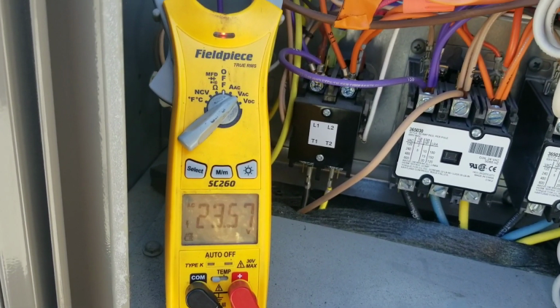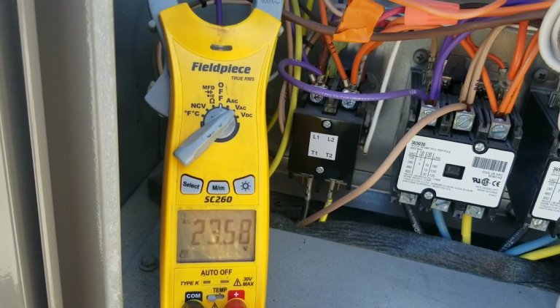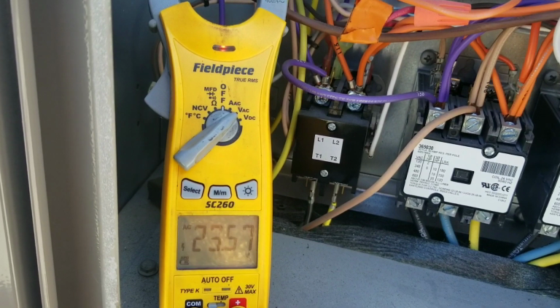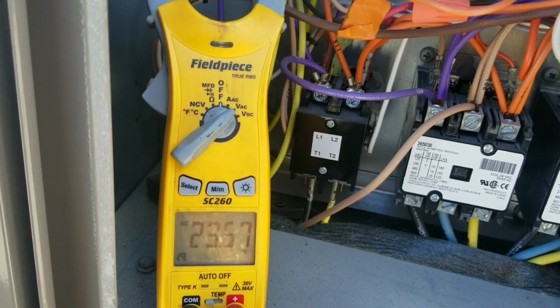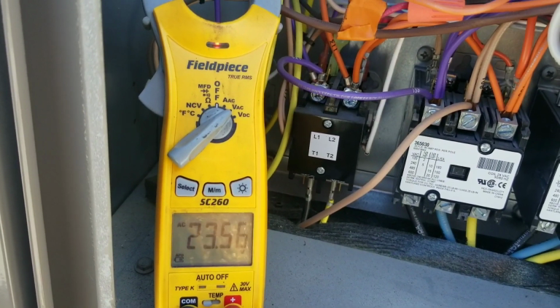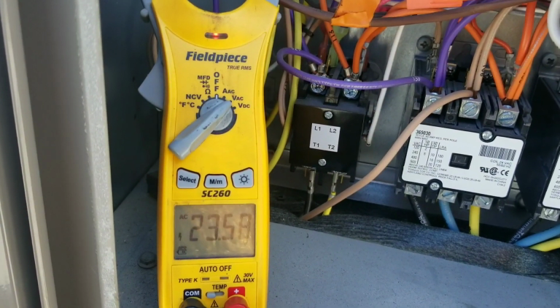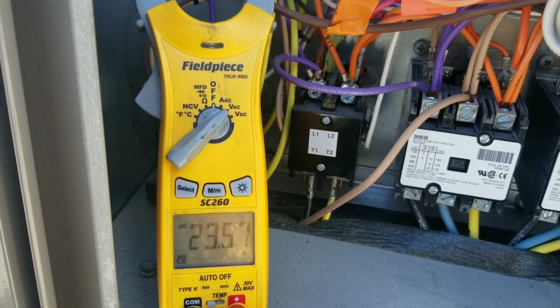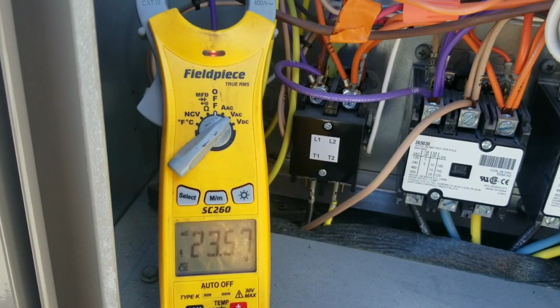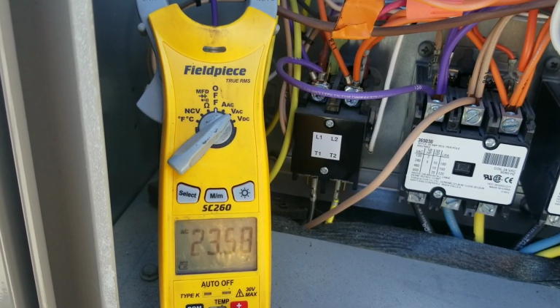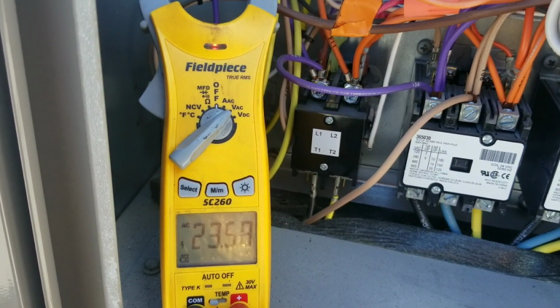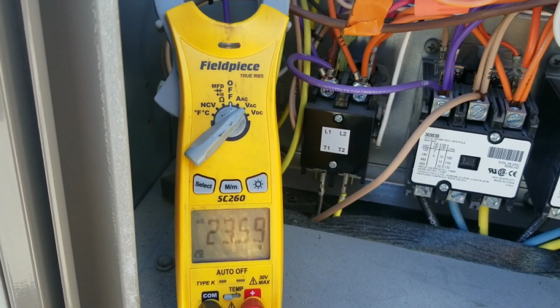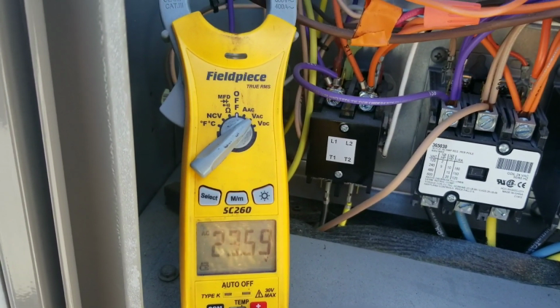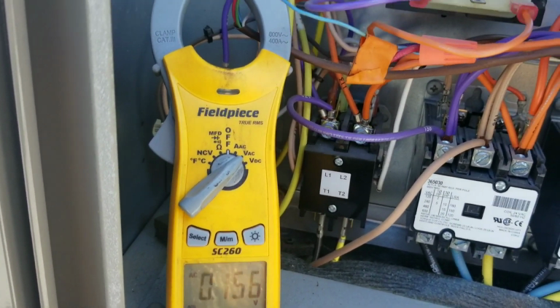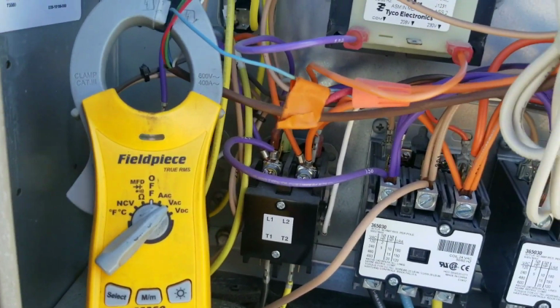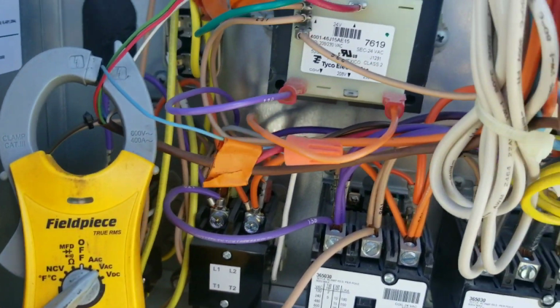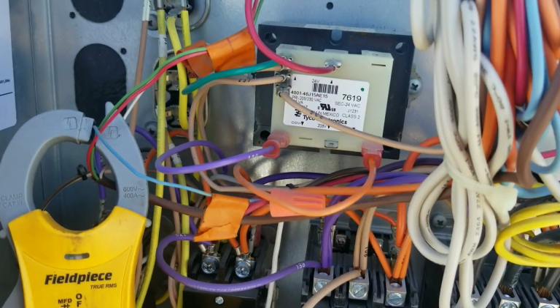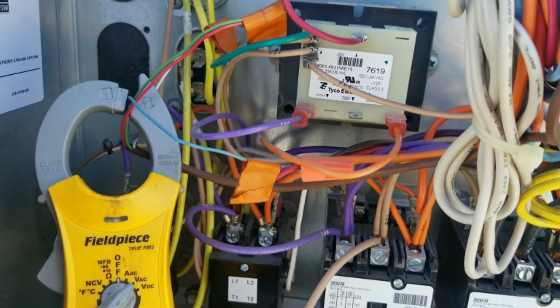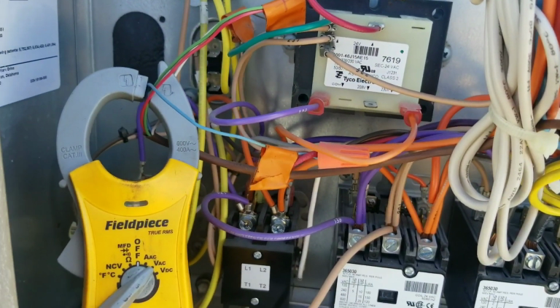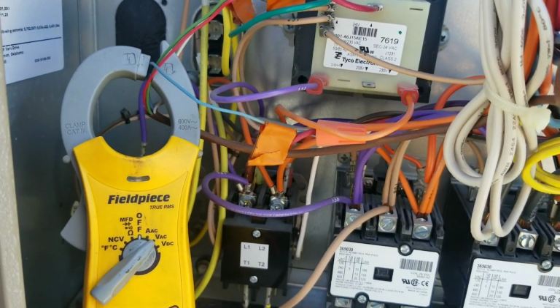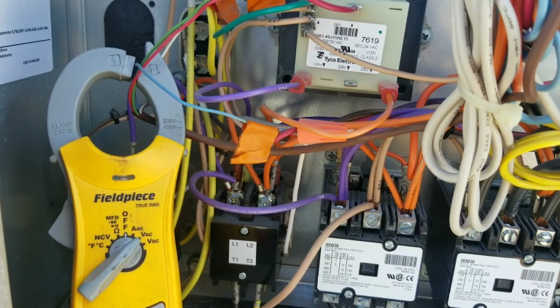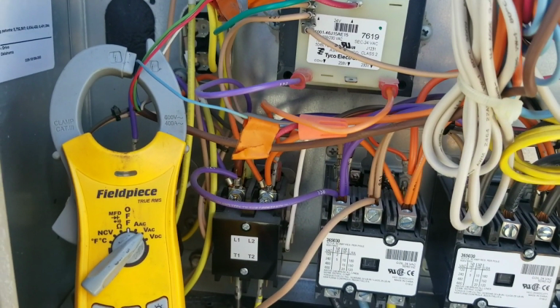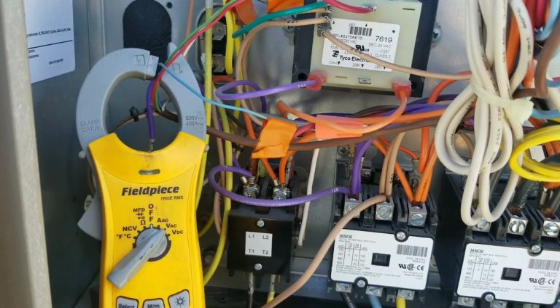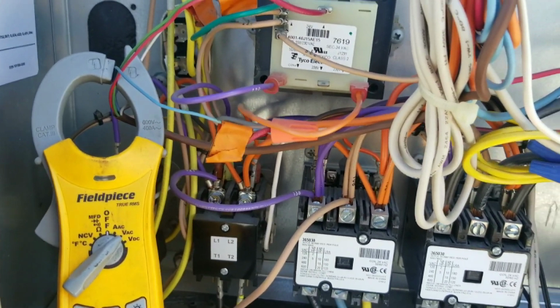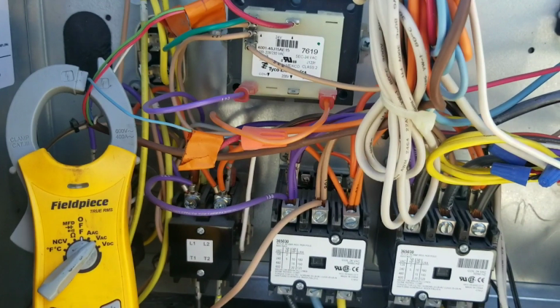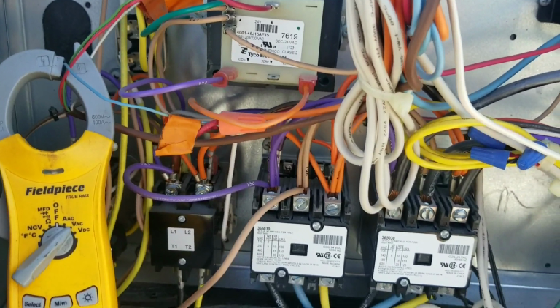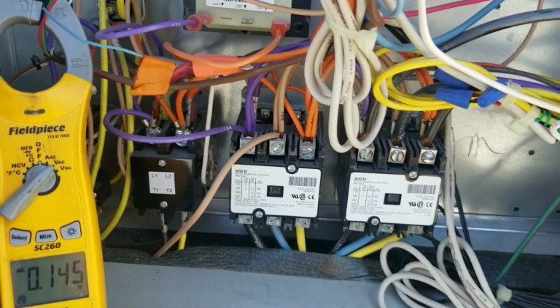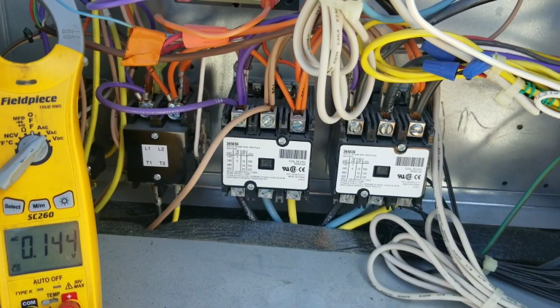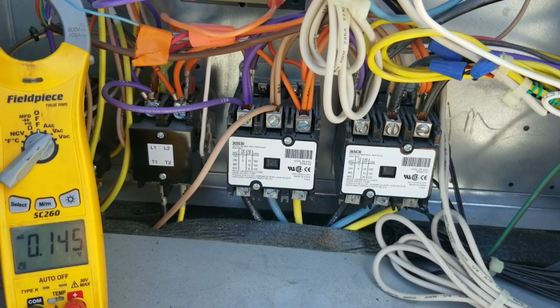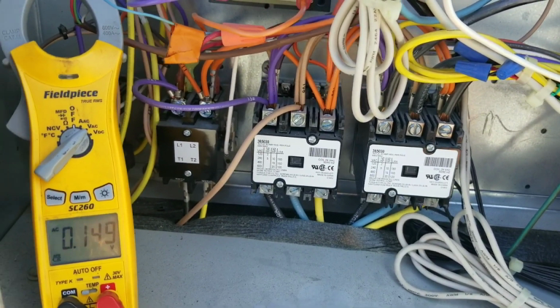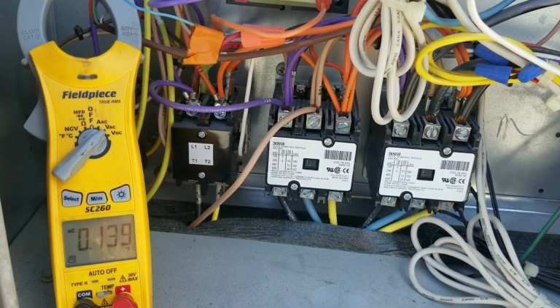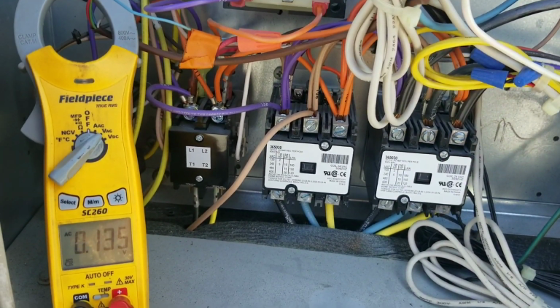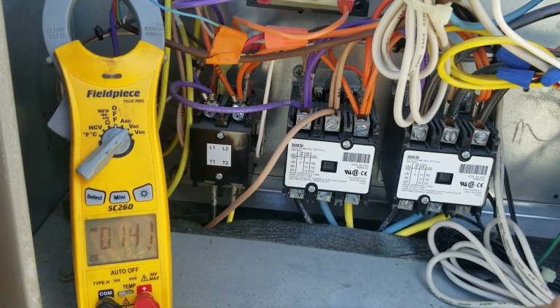We've got about 23 volts, which honestly isn't too terrible. Normally when you see this sort of thing, you'll have 21, 22 volts. And that's when you start getting problems with your contactors not getting enough voltage to close all the way and they'll chatter.